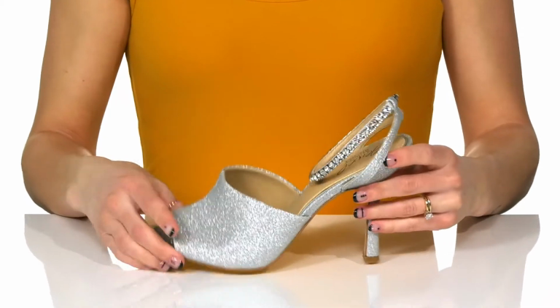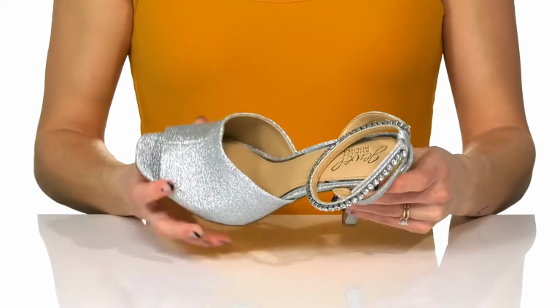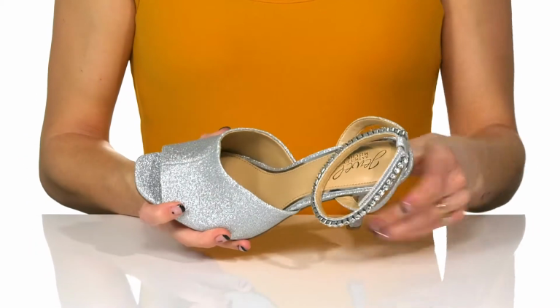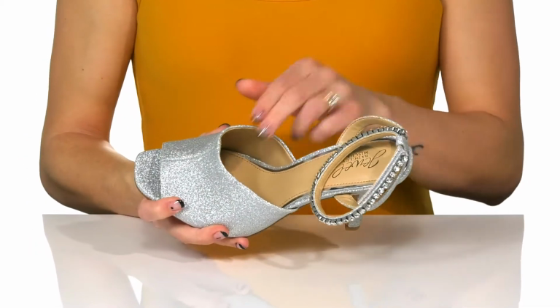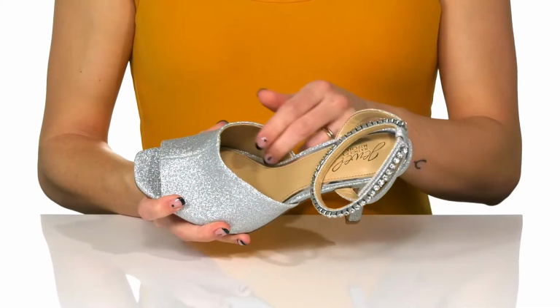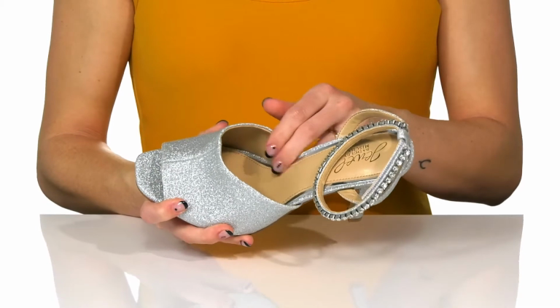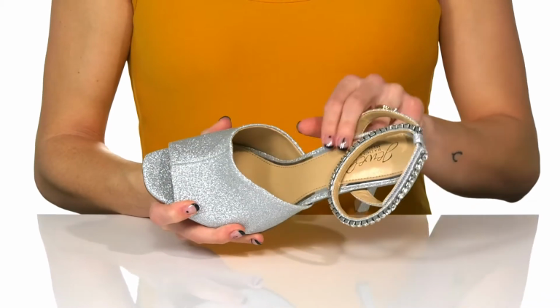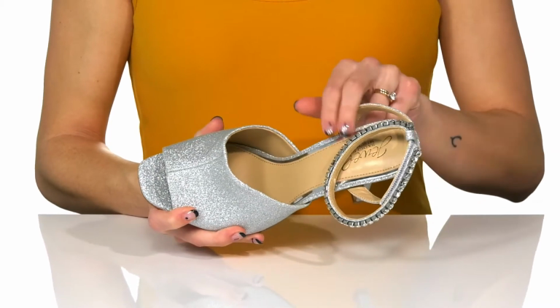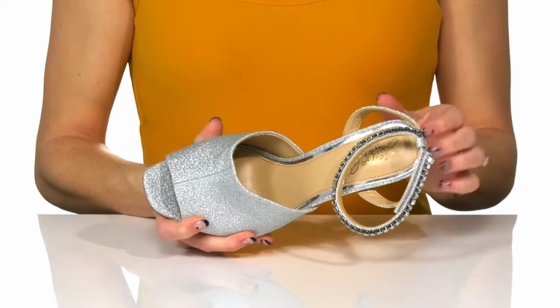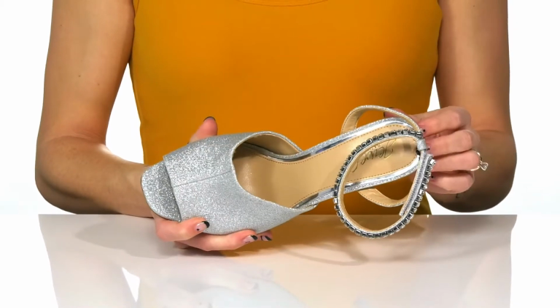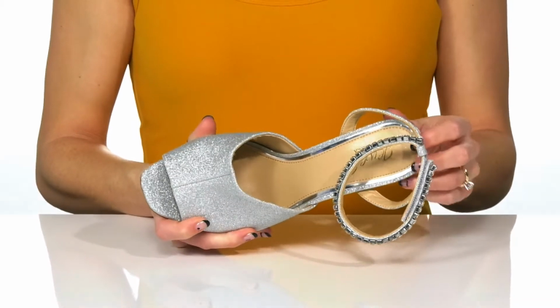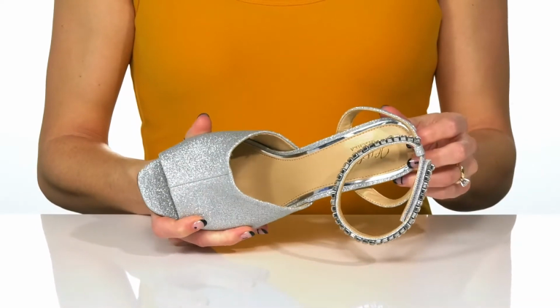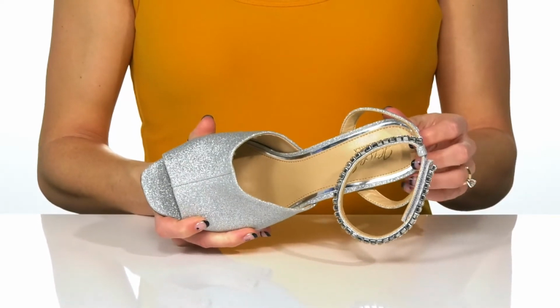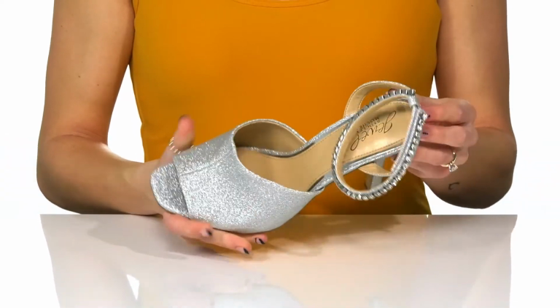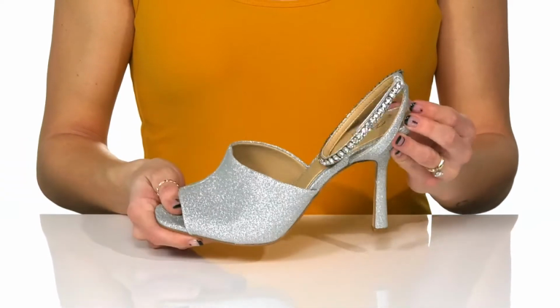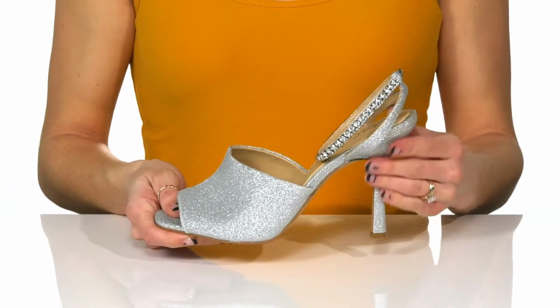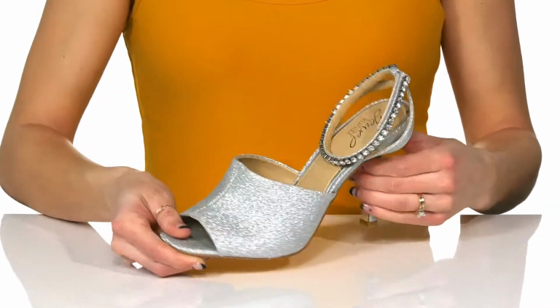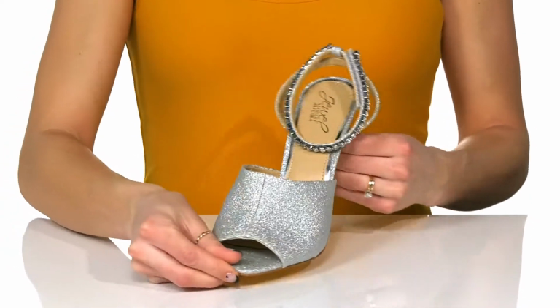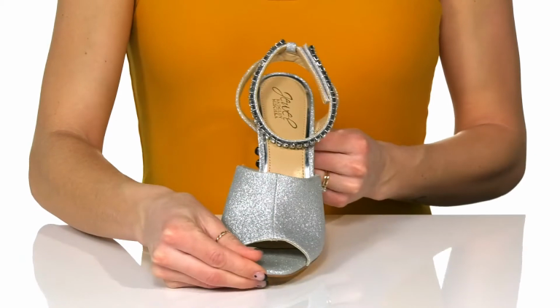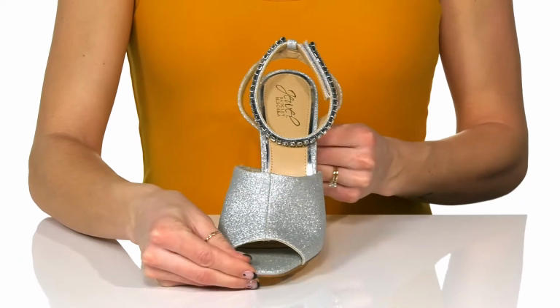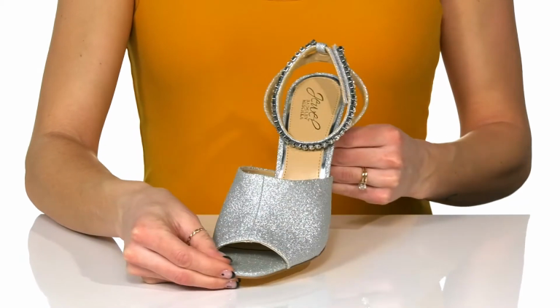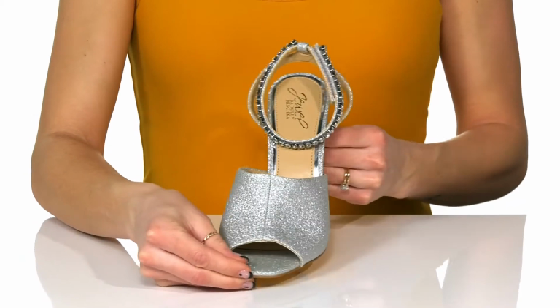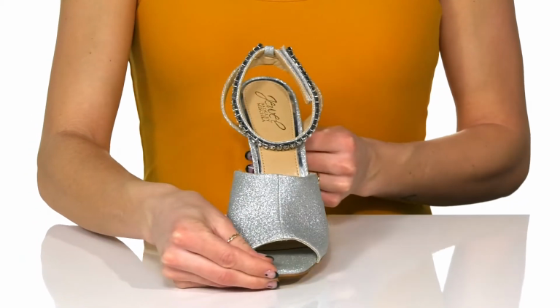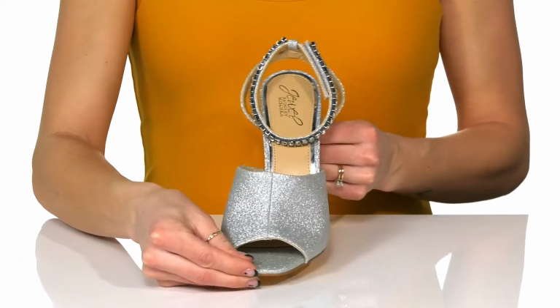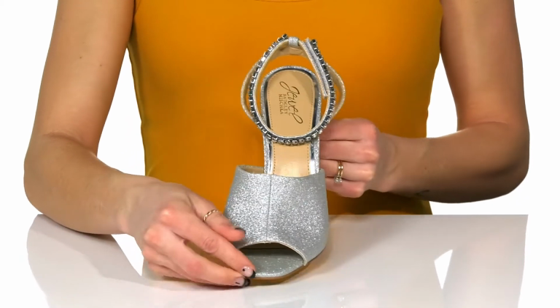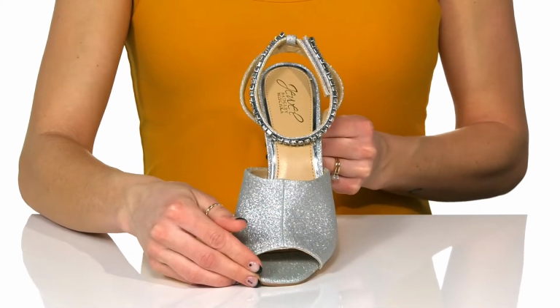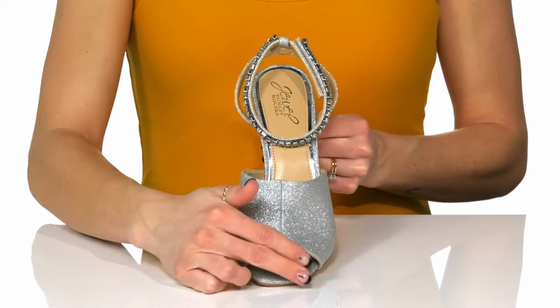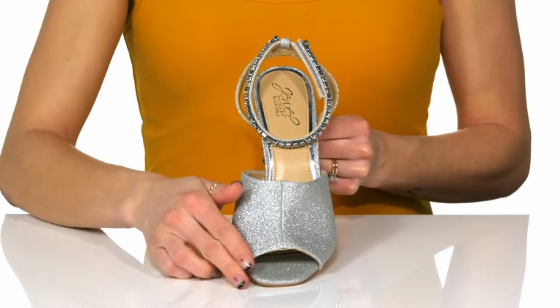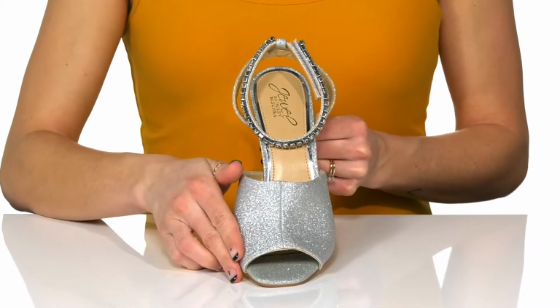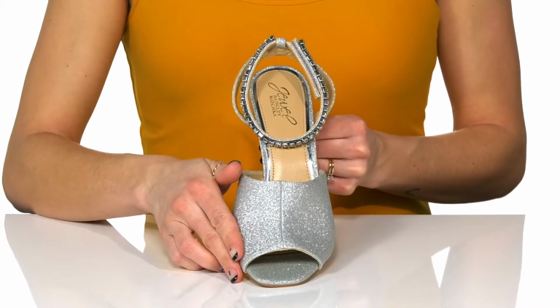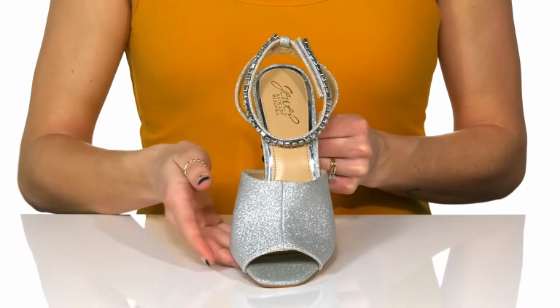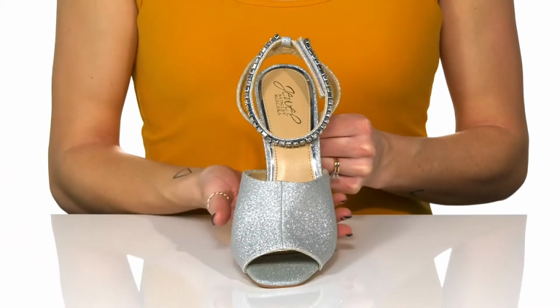There's a soft man-made lining inside and a lightly cushioned footbed so you'll get a little bit of comfort as you rock these. I love that the glittery upper is so stunning and they do have an open peep toe silhouette.